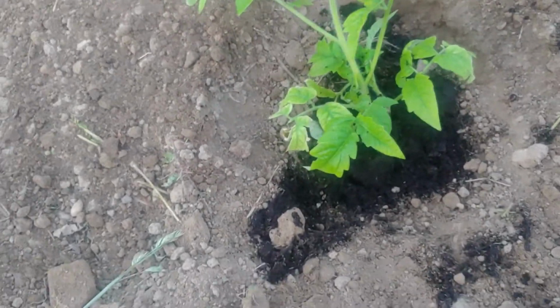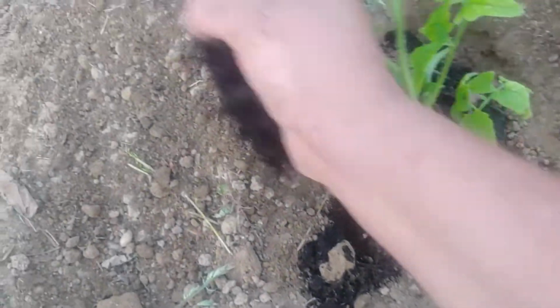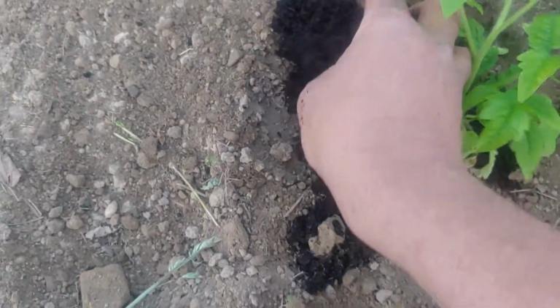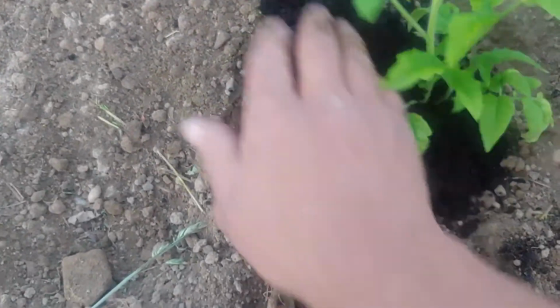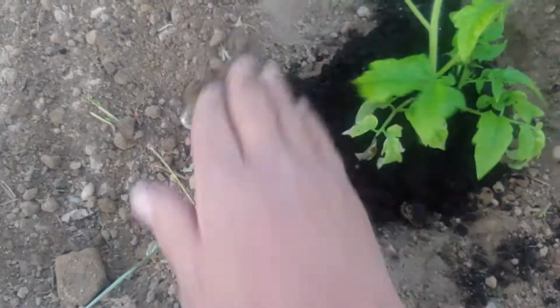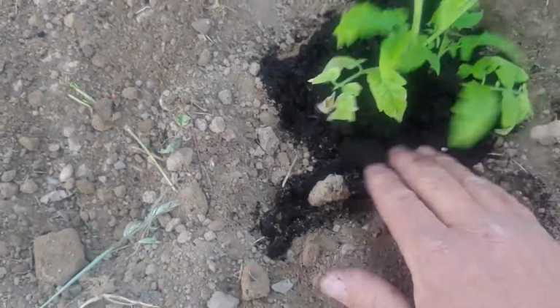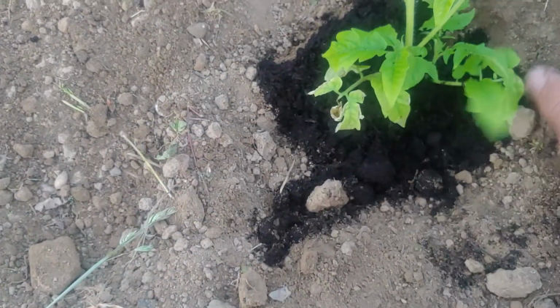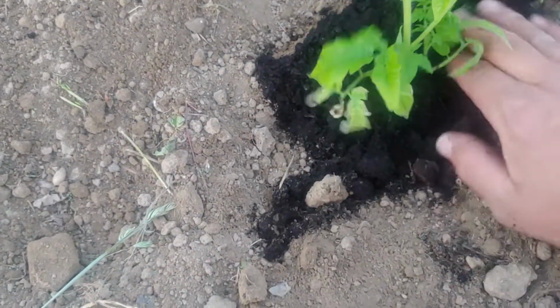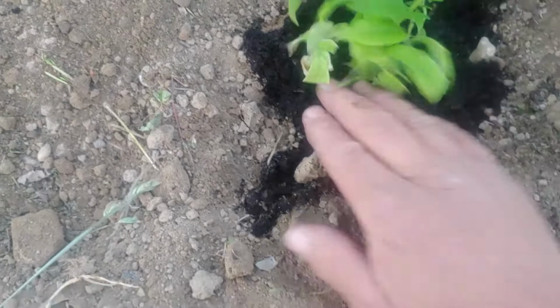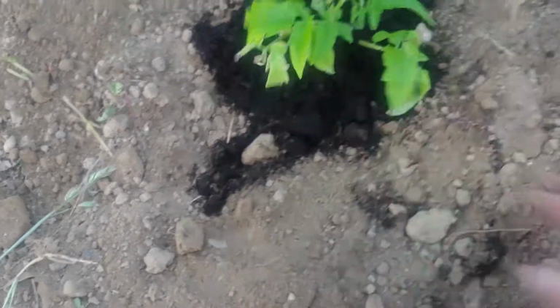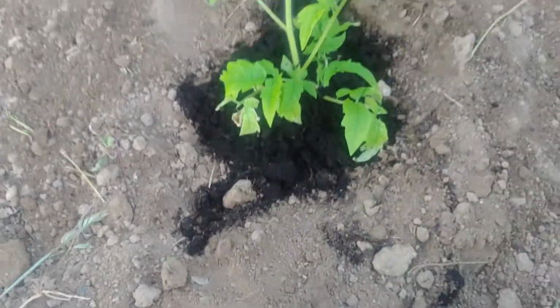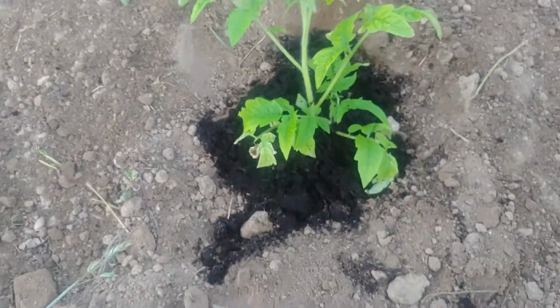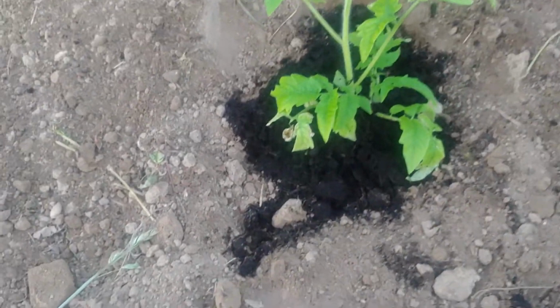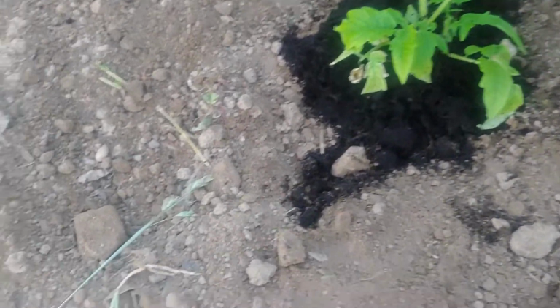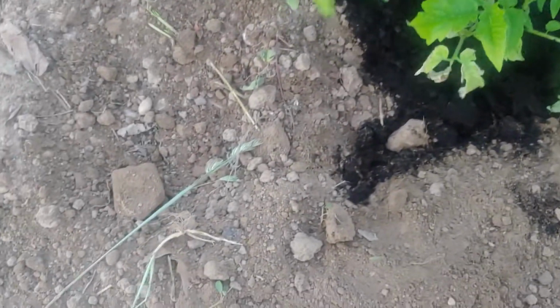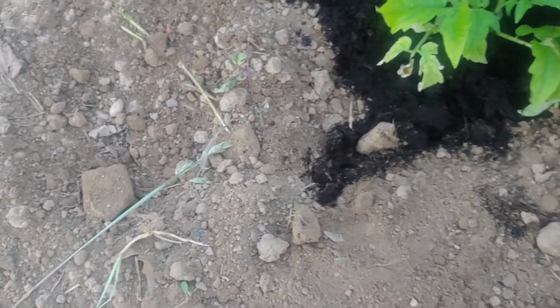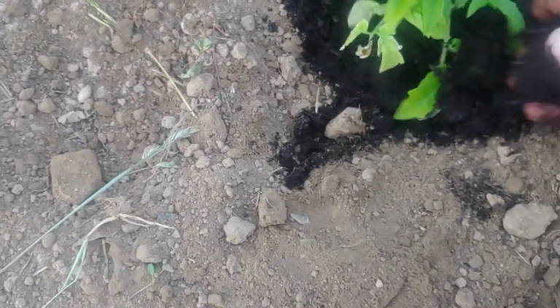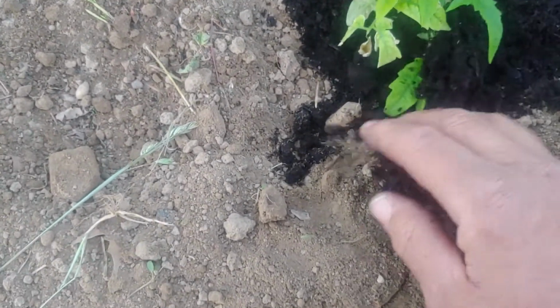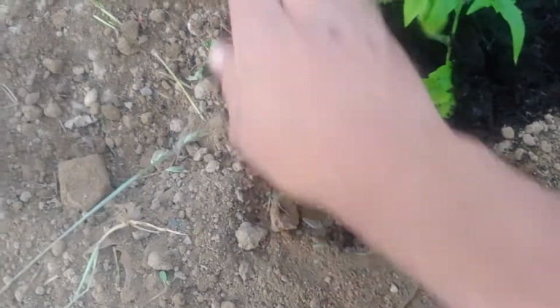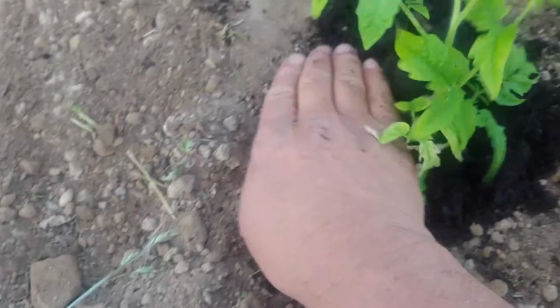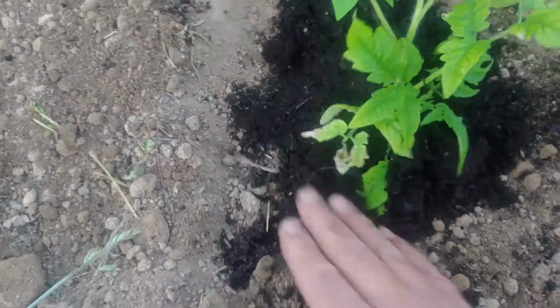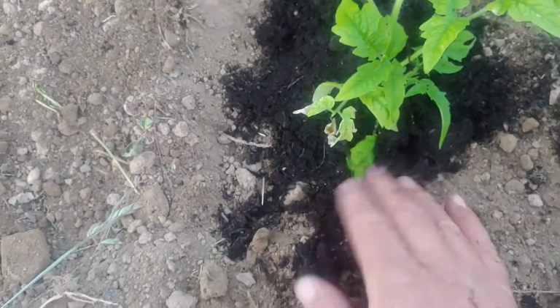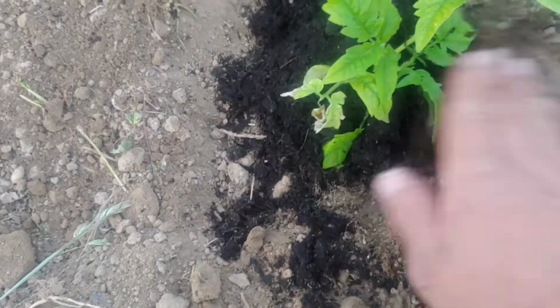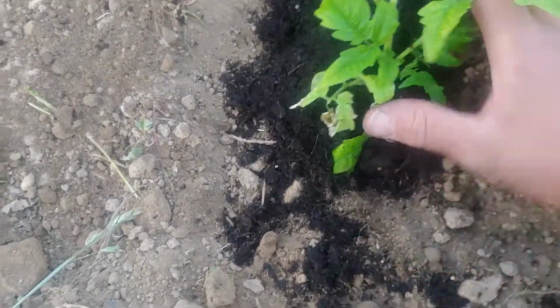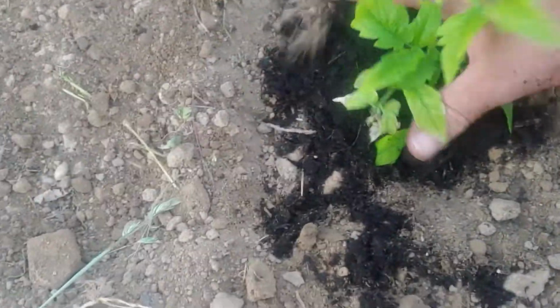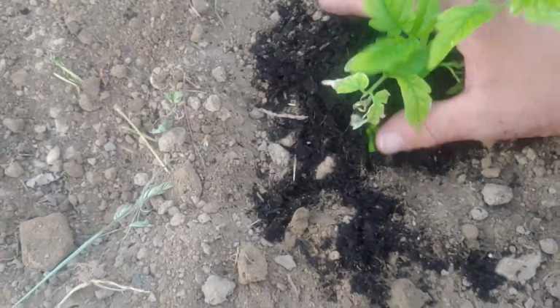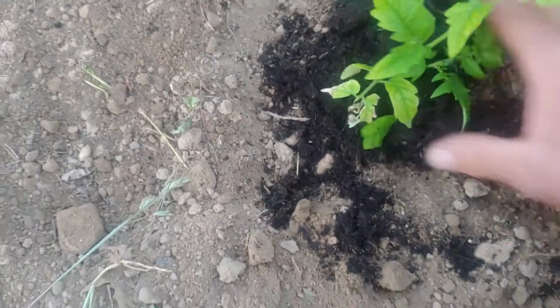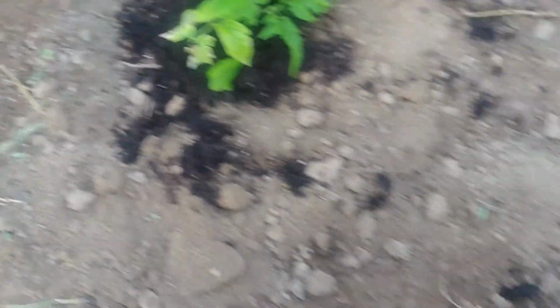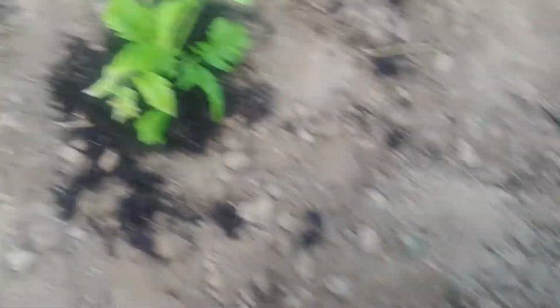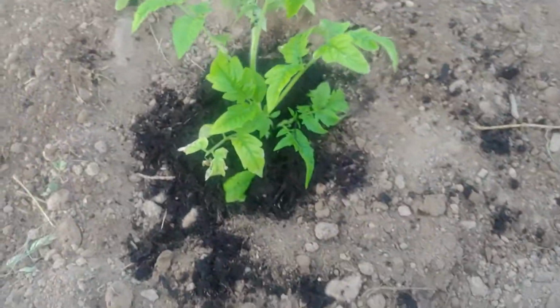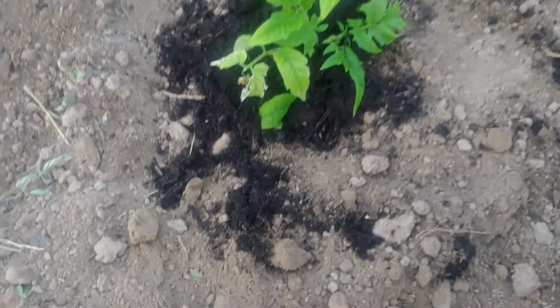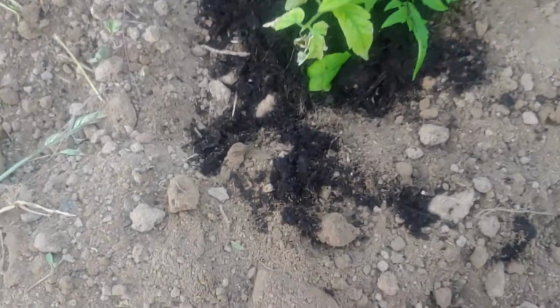Sorry if my finger got in the way. The soil was real warm in the bag. This soil has fertilizer in it, so just pat it to the side and put it on there.